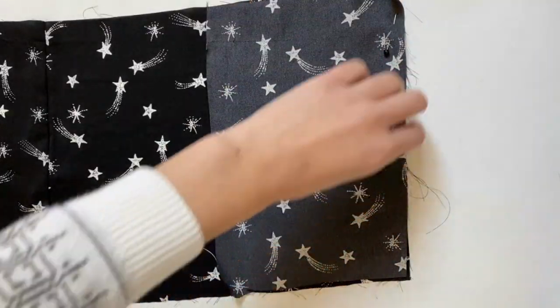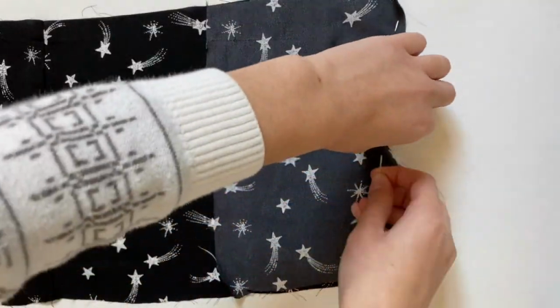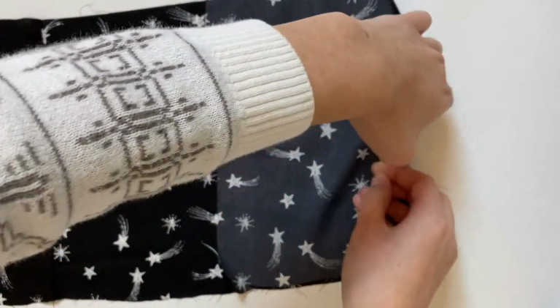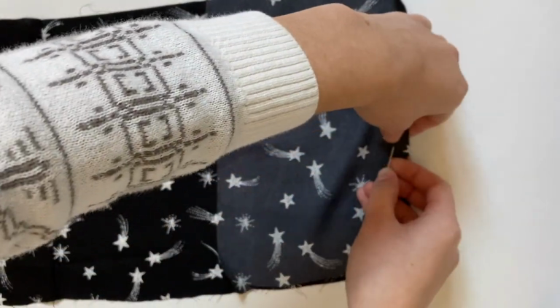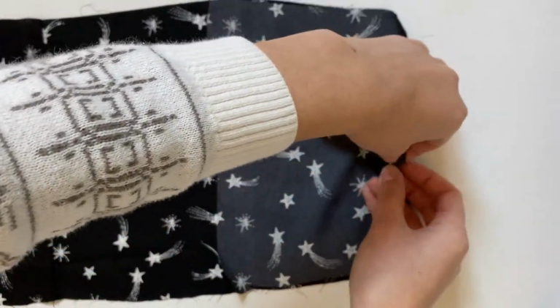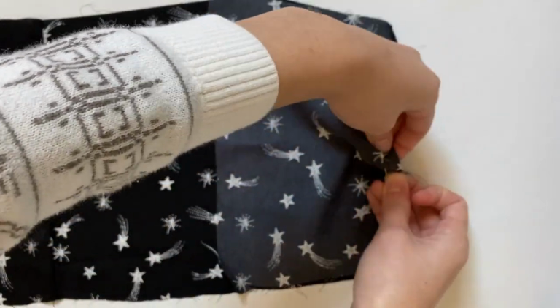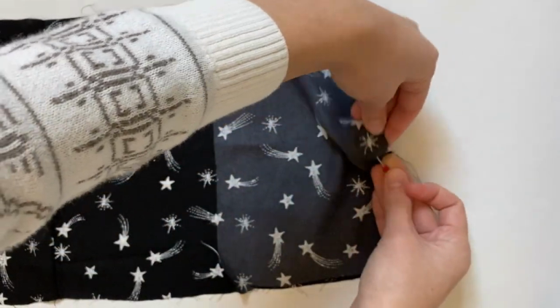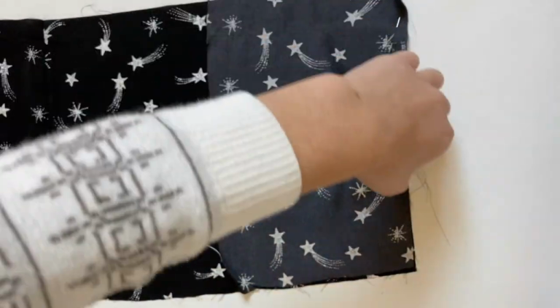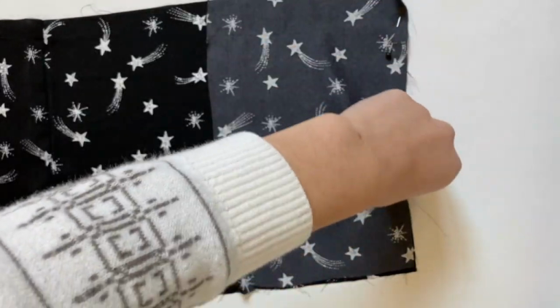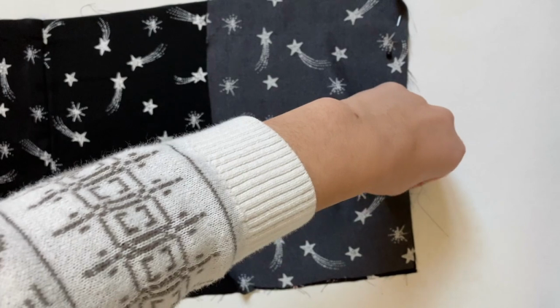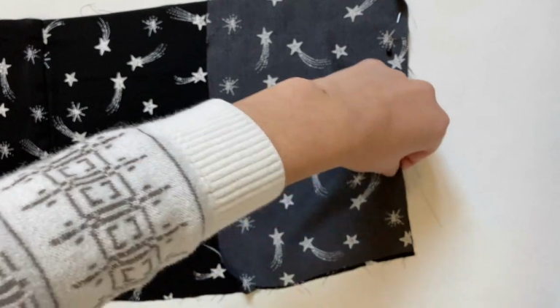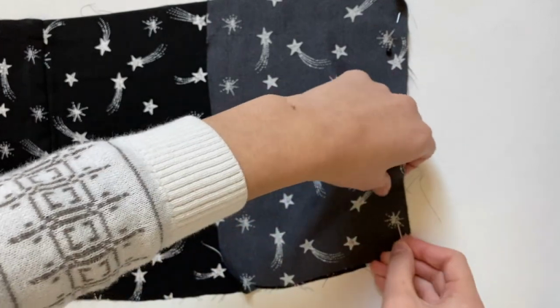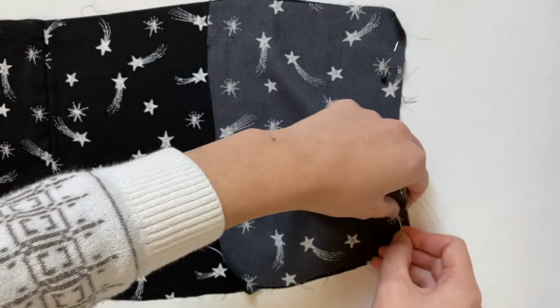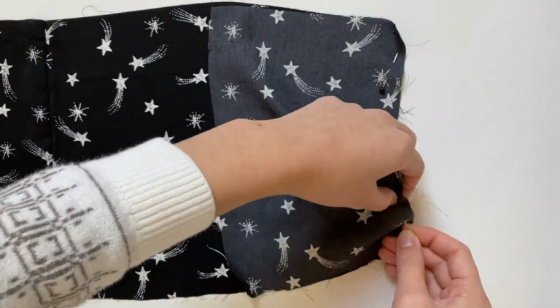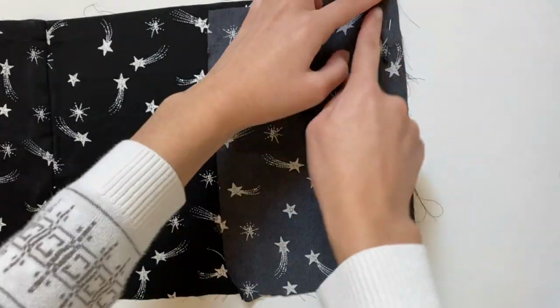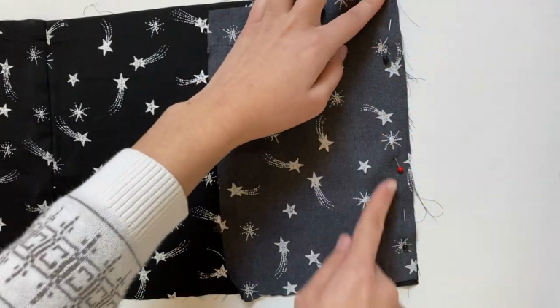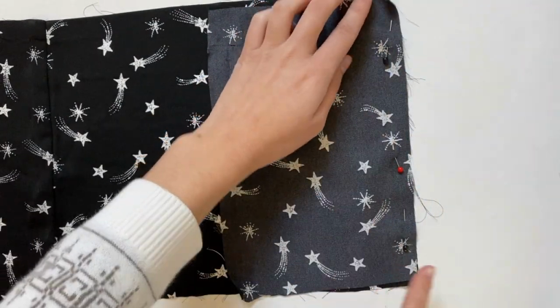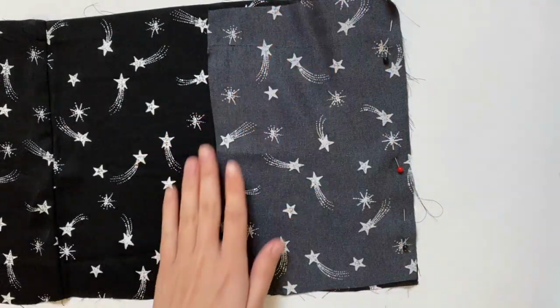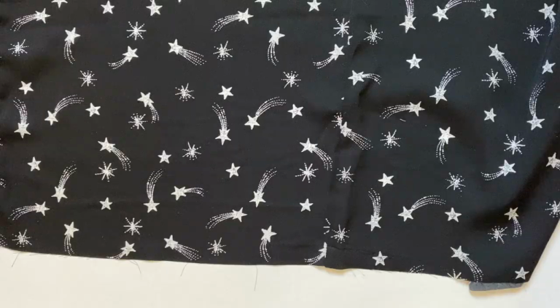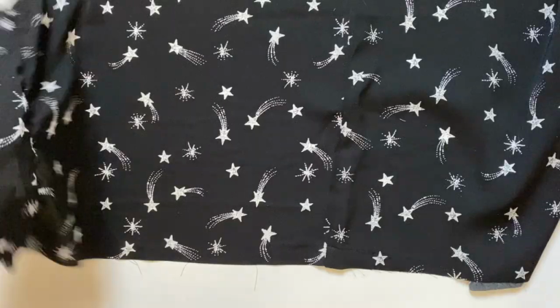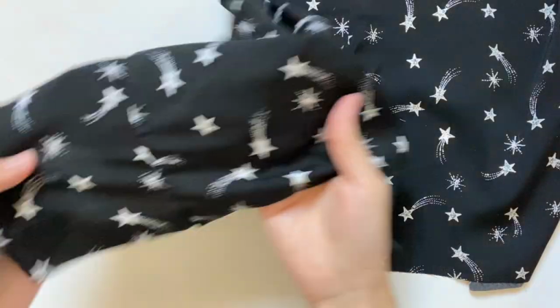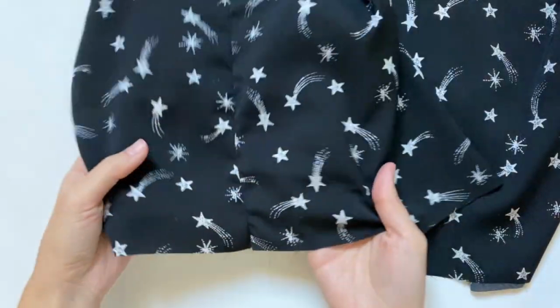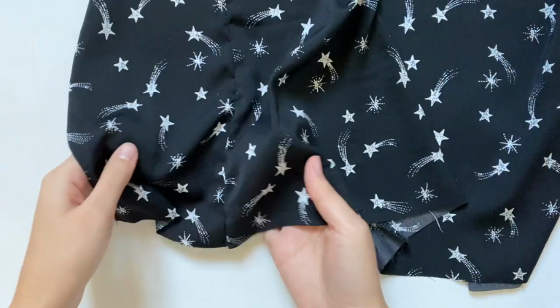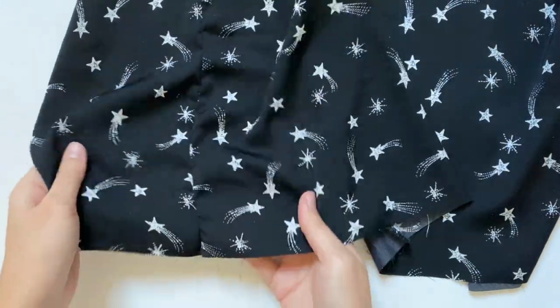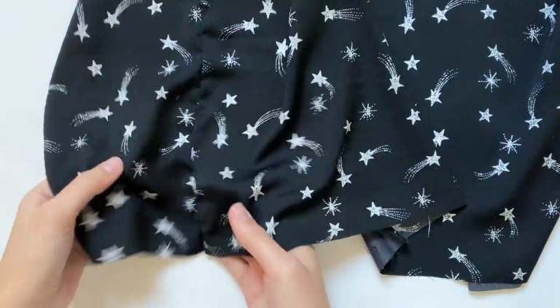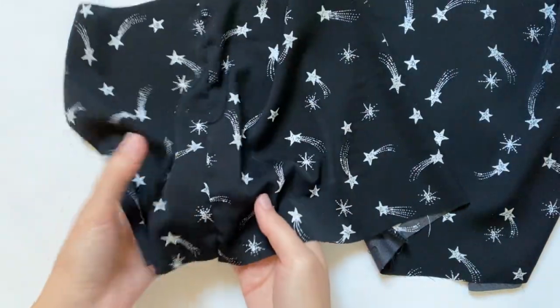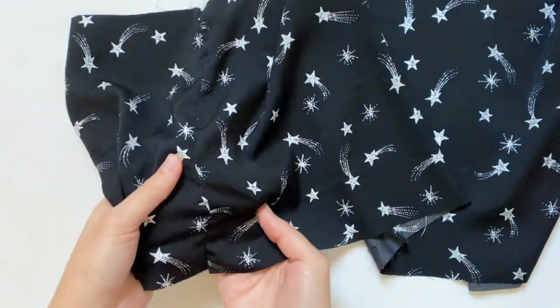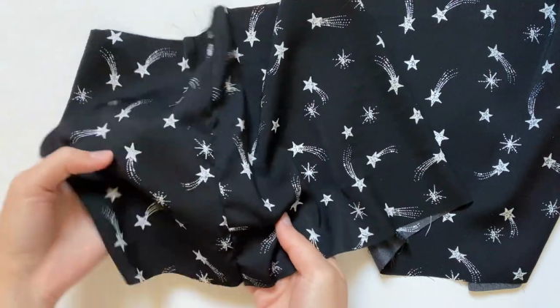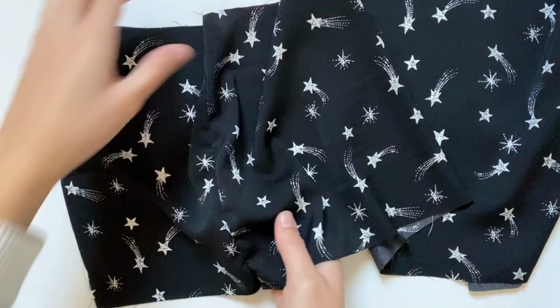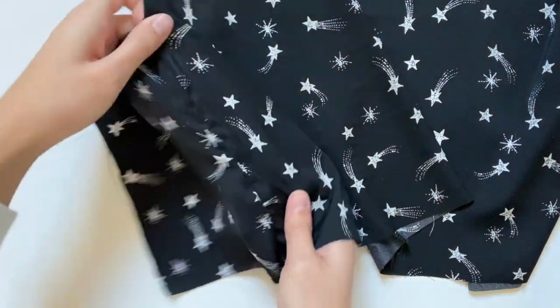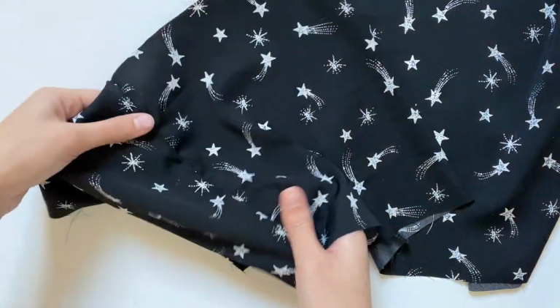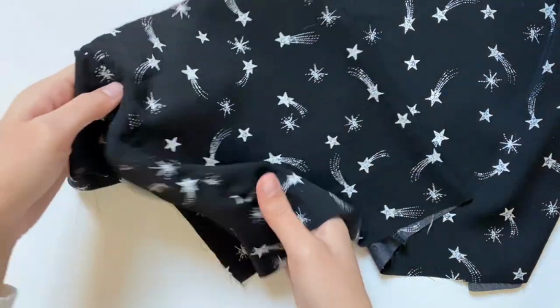Just something to note when working with silk: as you sew, you want to pull on the silk from both sides of the machine so it's taut, and that way you won't get any waviness like I got here.